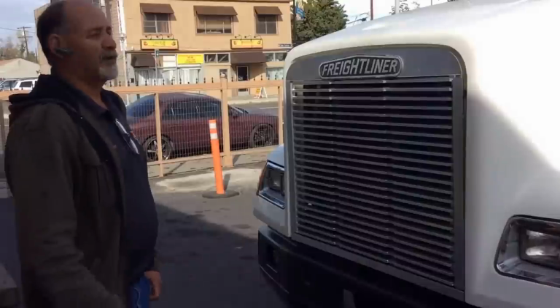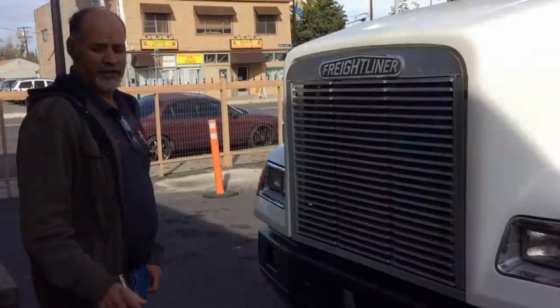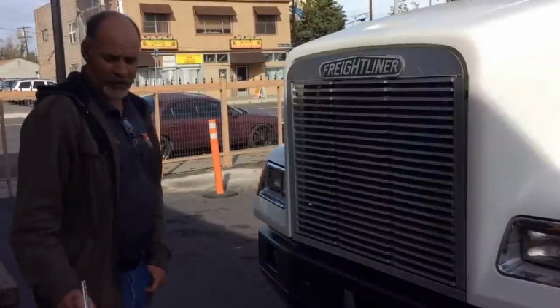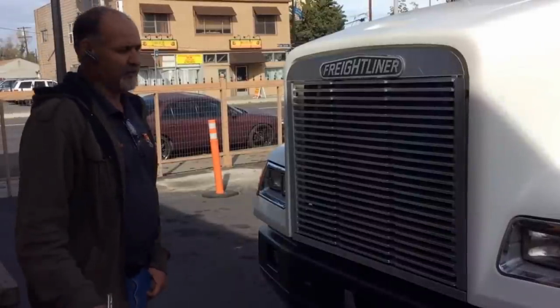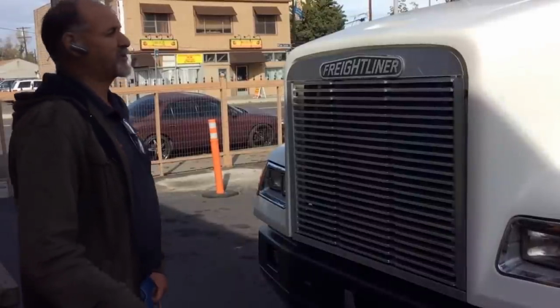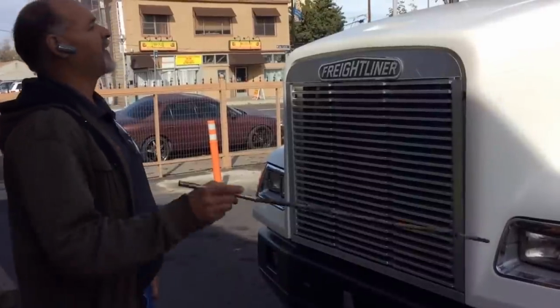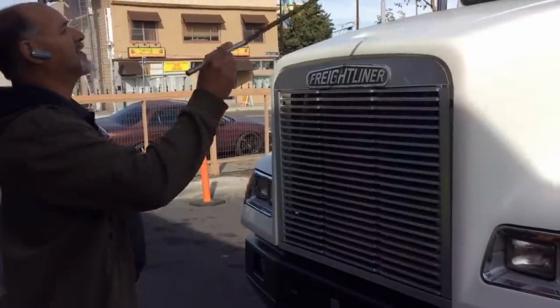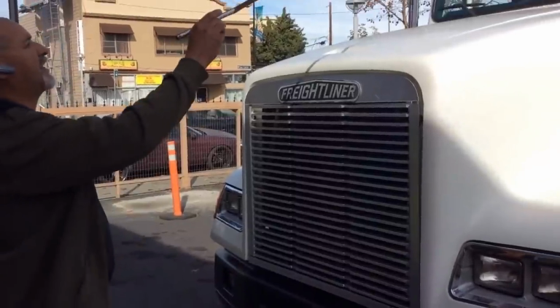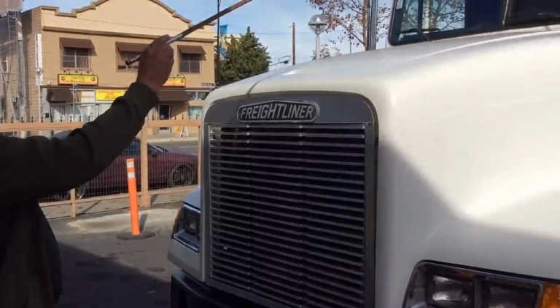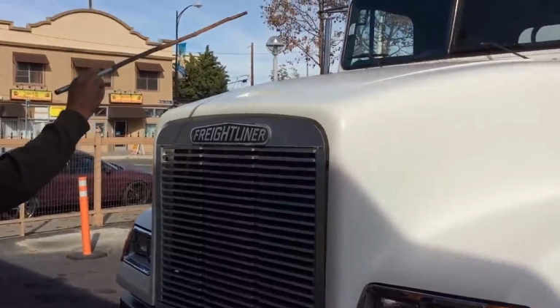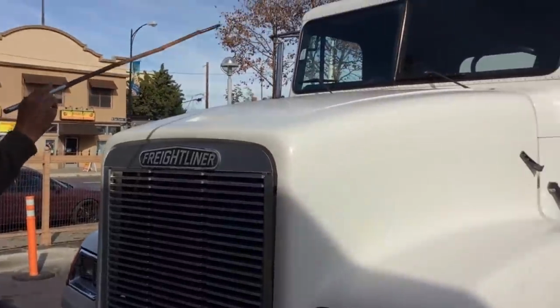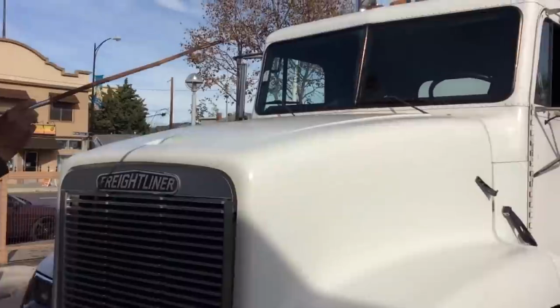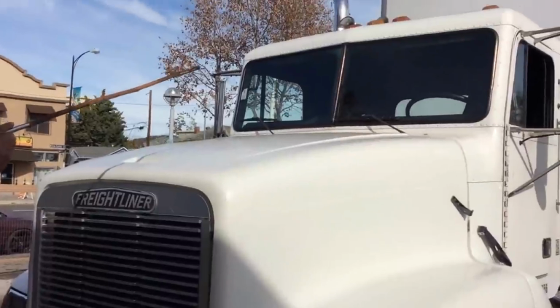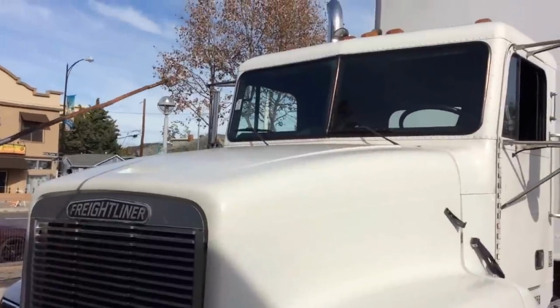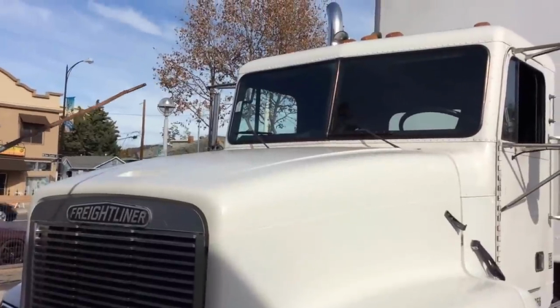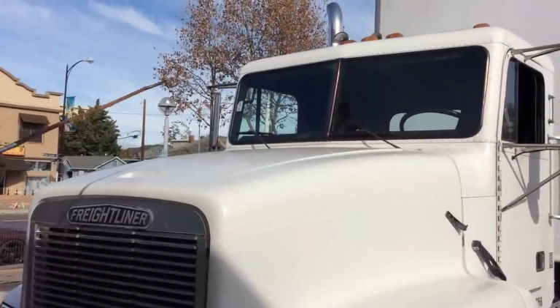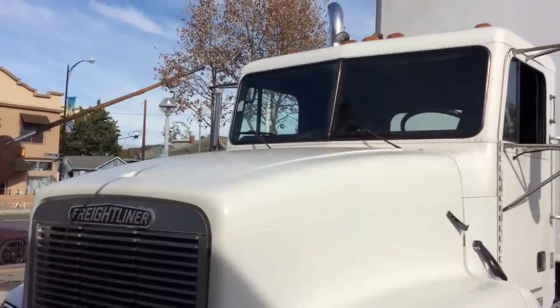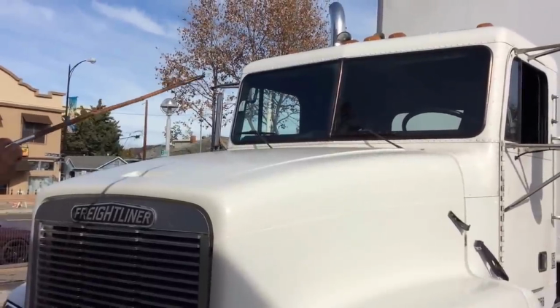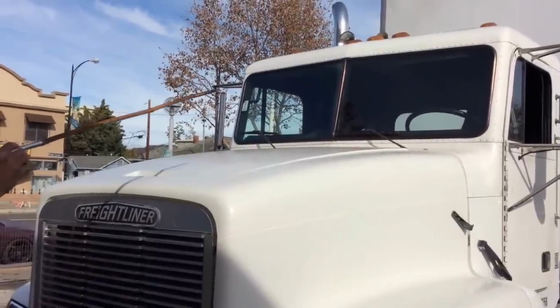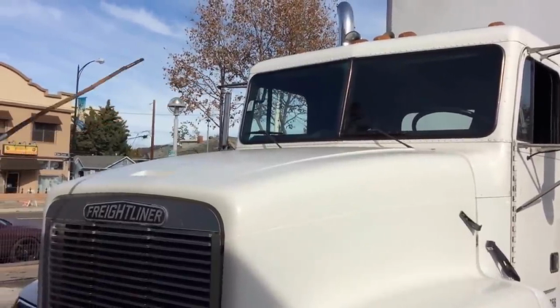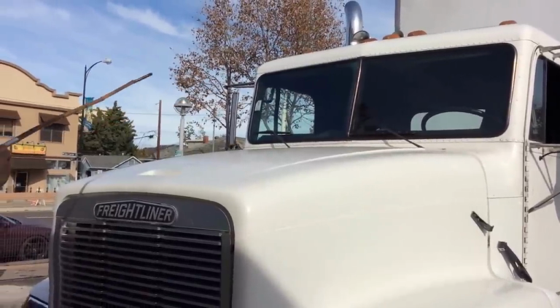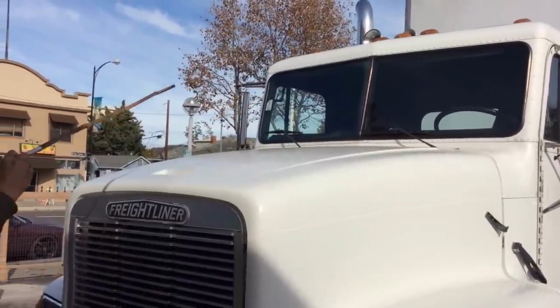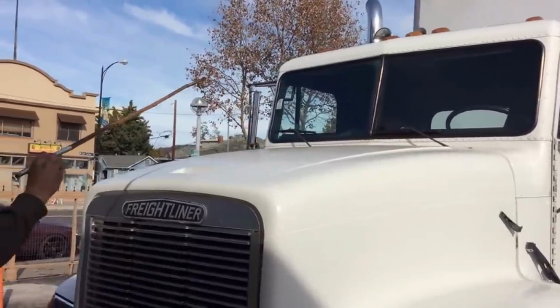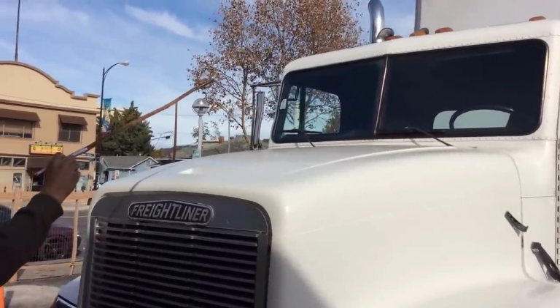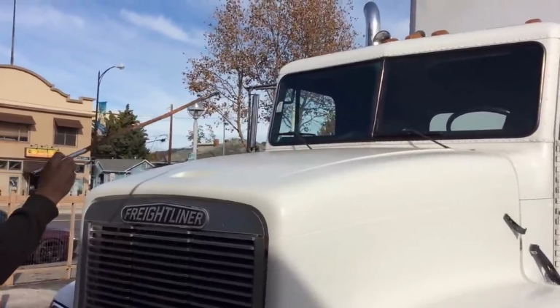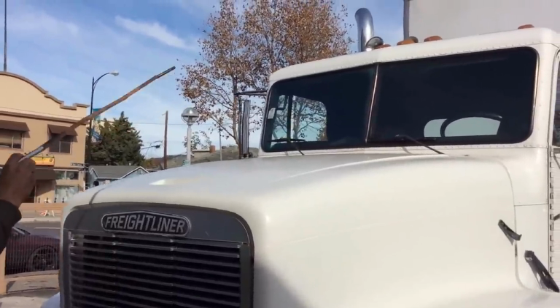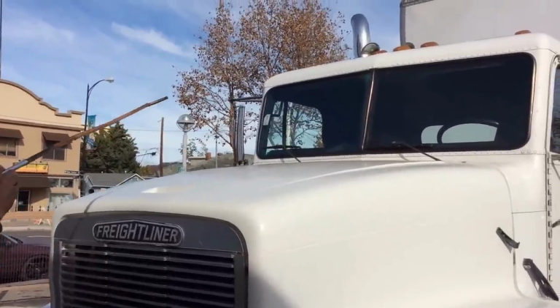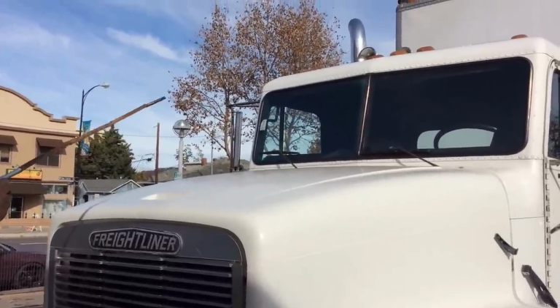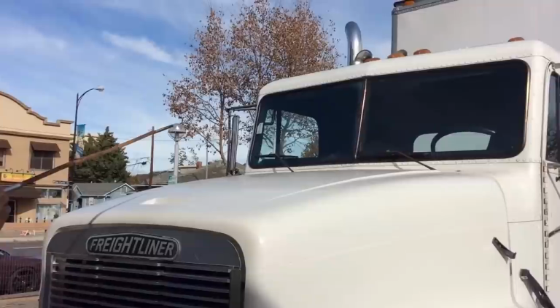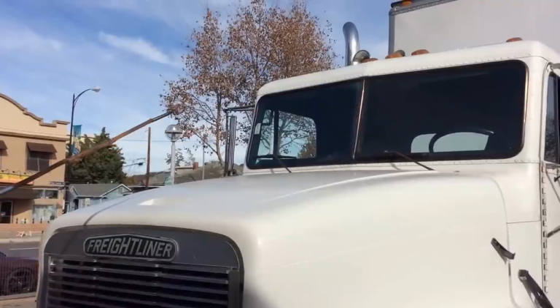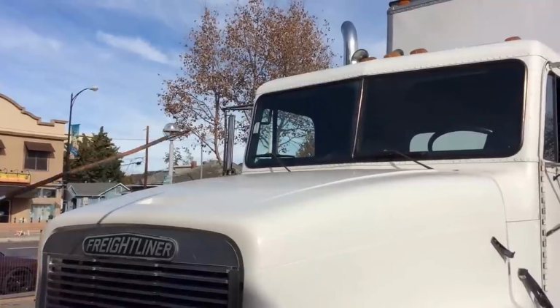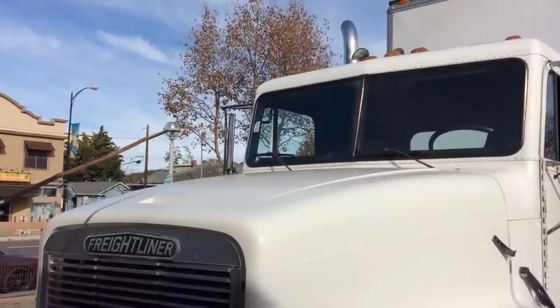We're going to do the walk-around inspection. We're going to start with the ID lights—amber in color, not broken or missing, and working properly. The highway horns are always loud, always clean and well secured. They're in good condition.